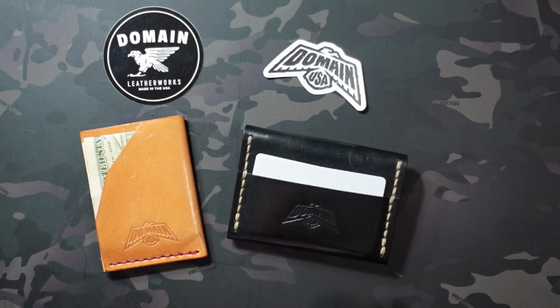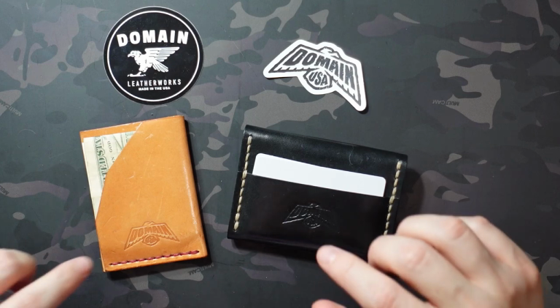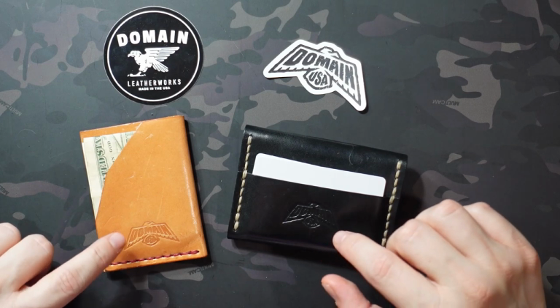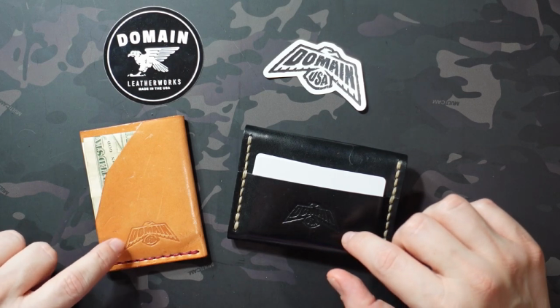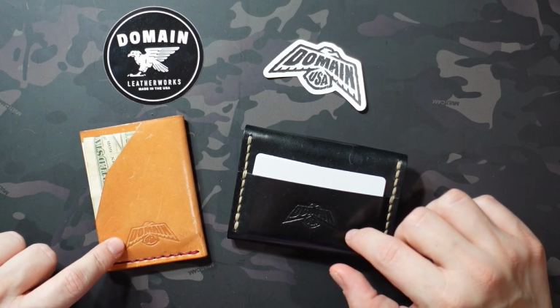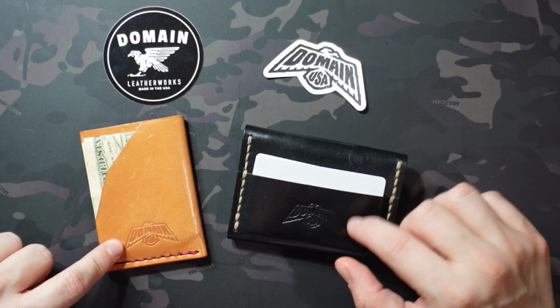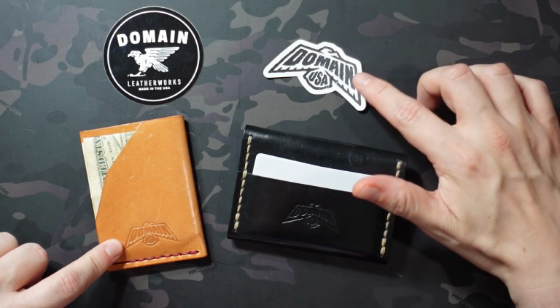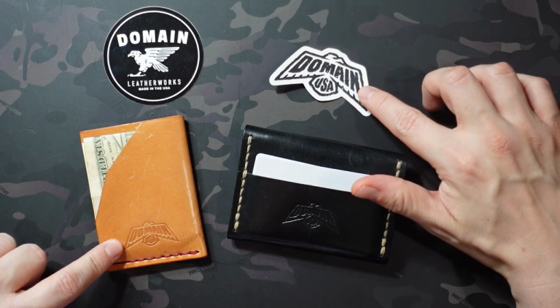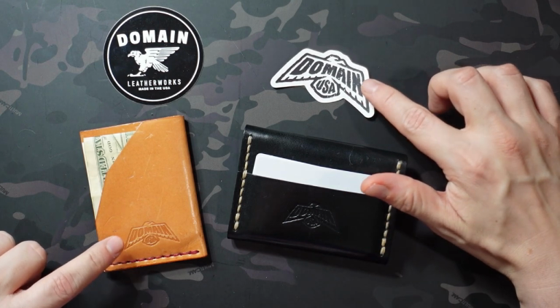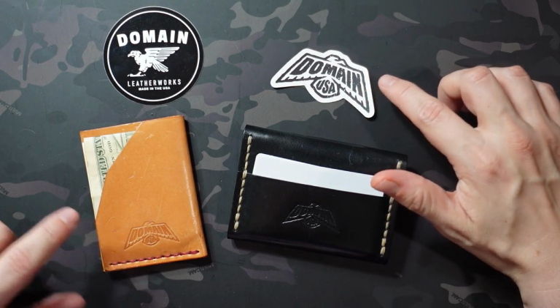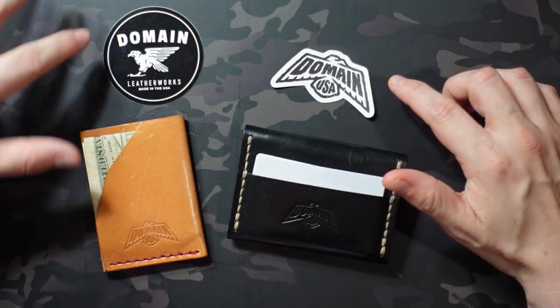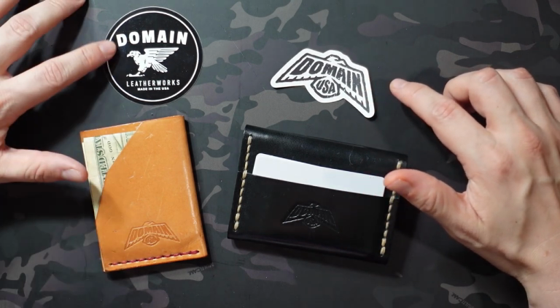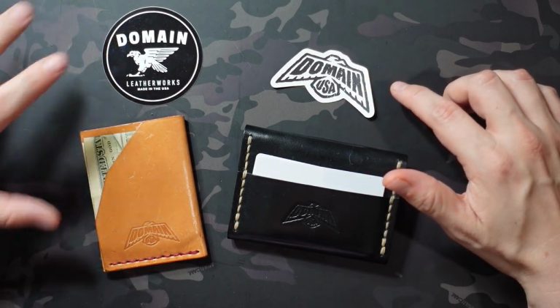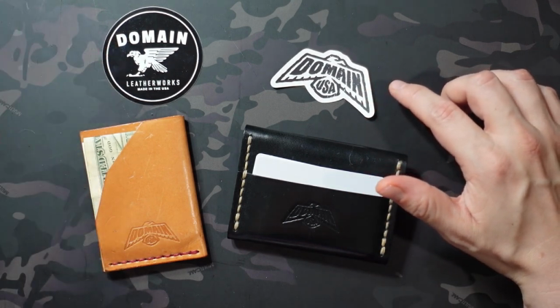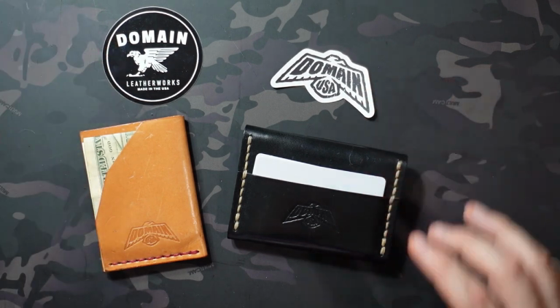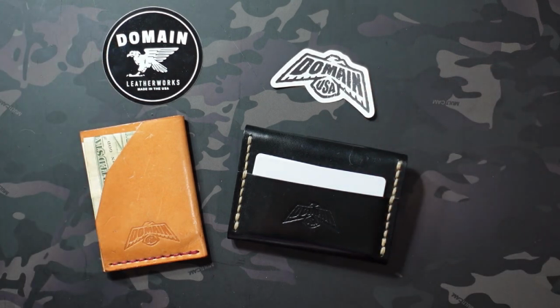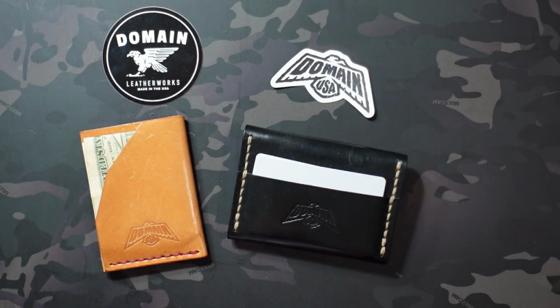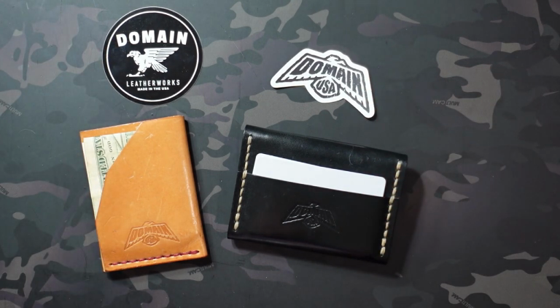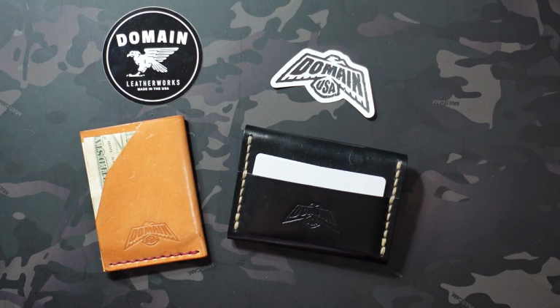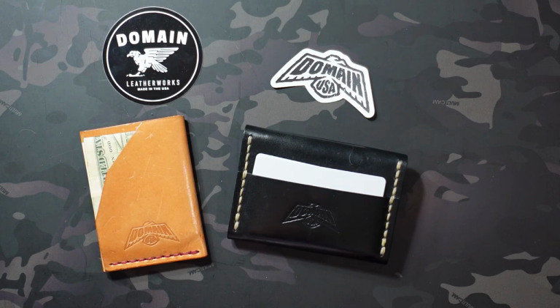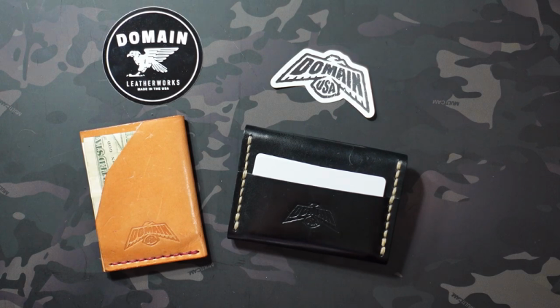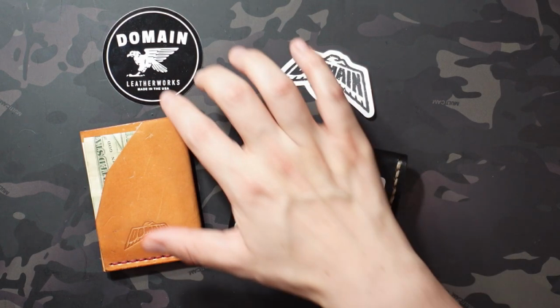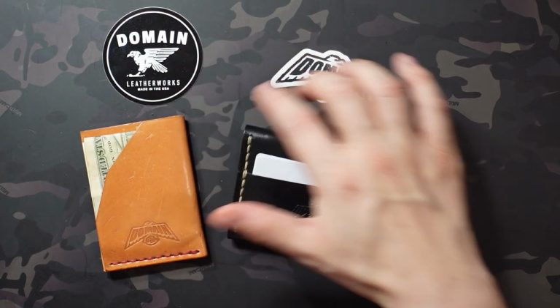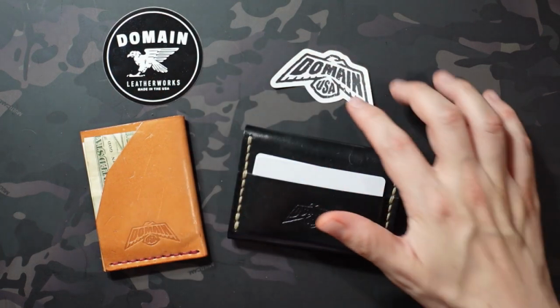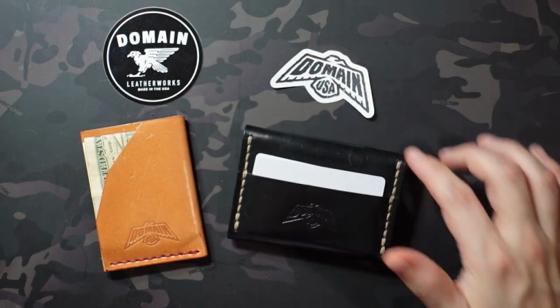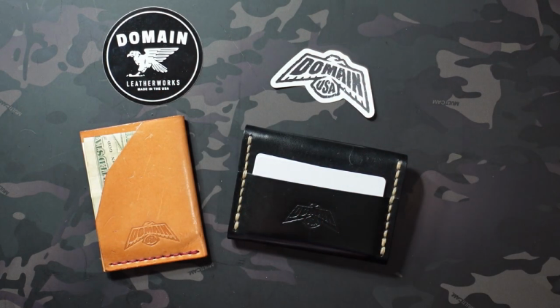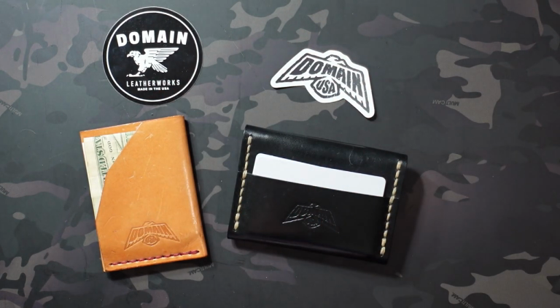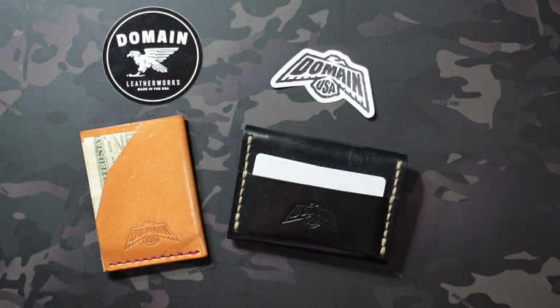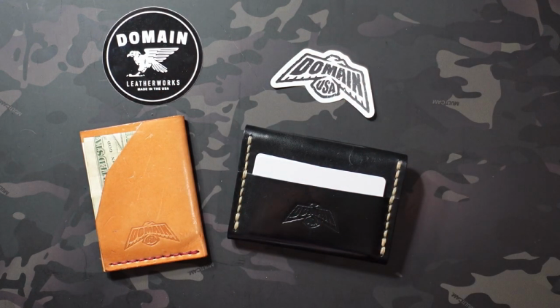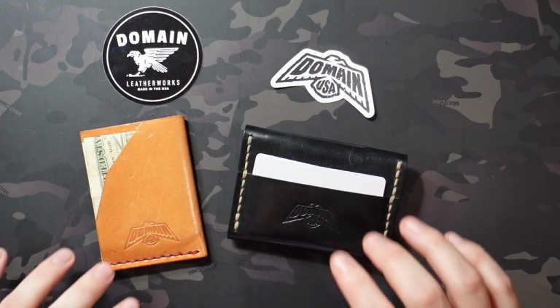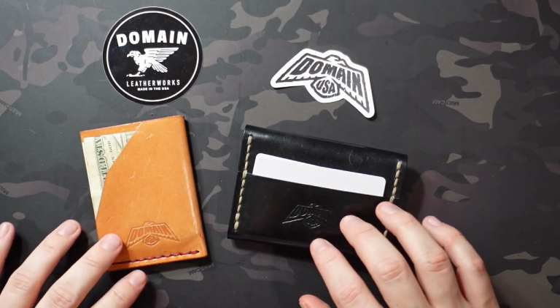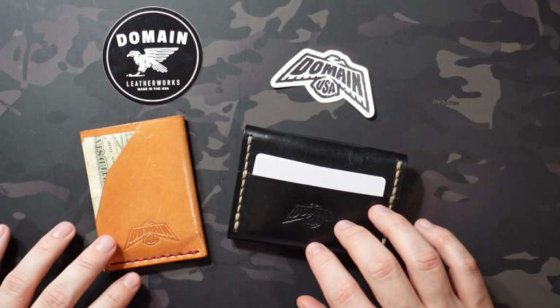I really dig the logo. It's got this eagle logo — his more traditional logo — and even on his secondary logo there's an eagle and "Made in USA" stamped there. So I really enjoy the logo.